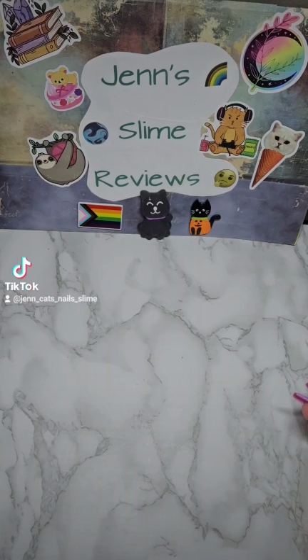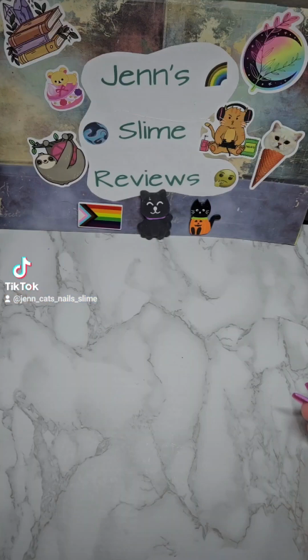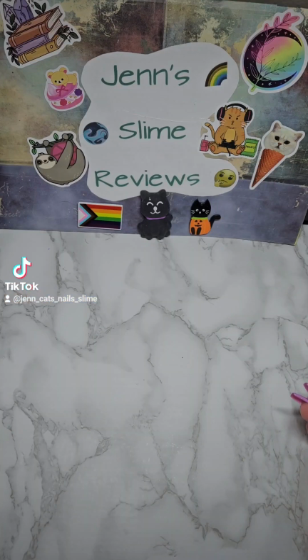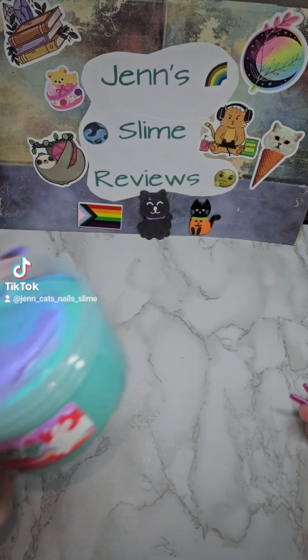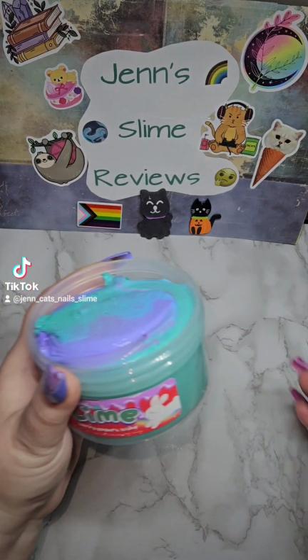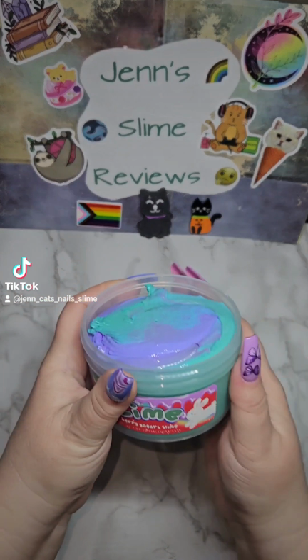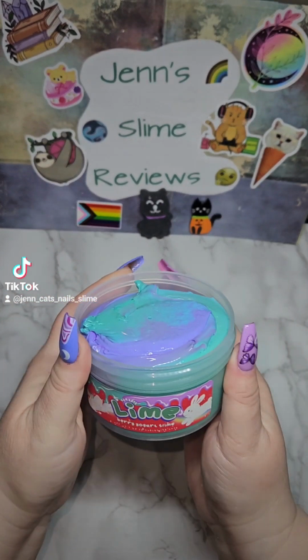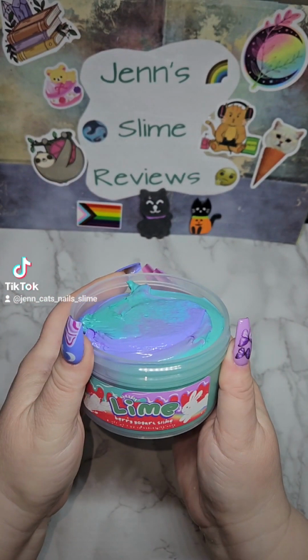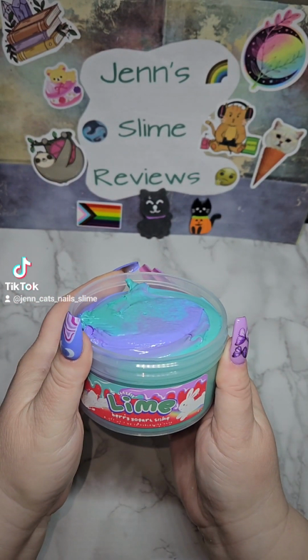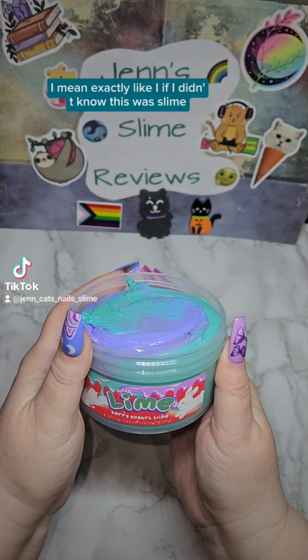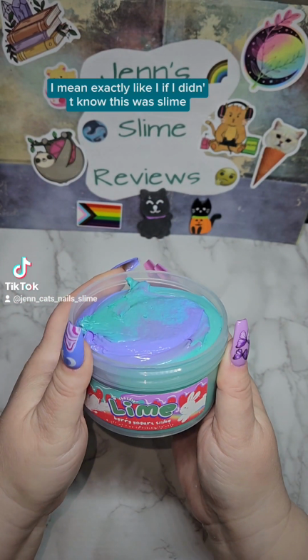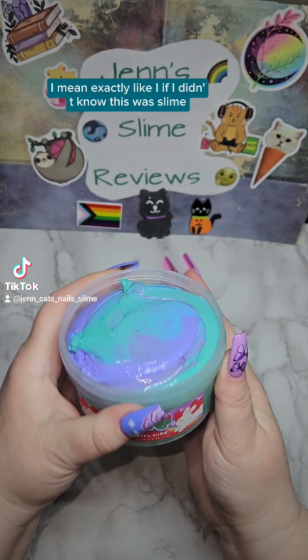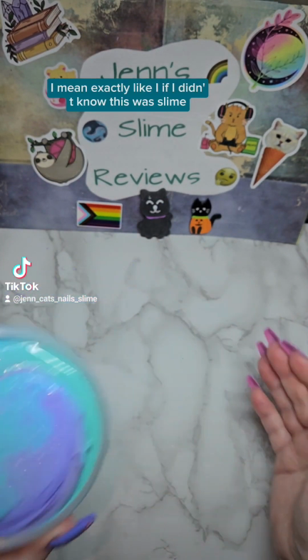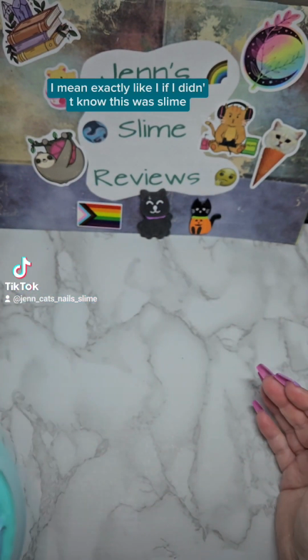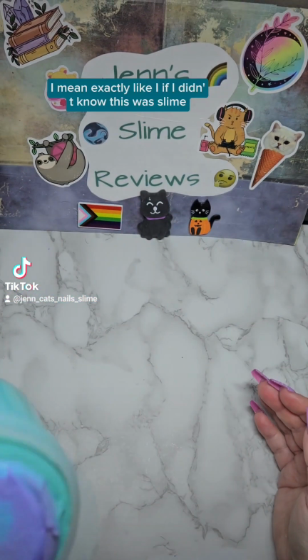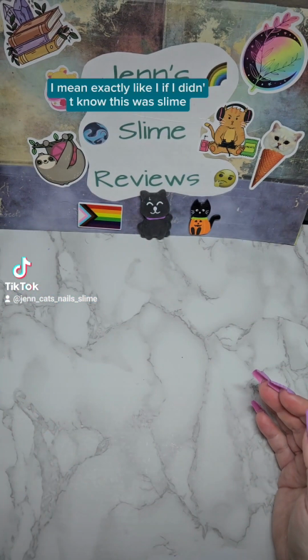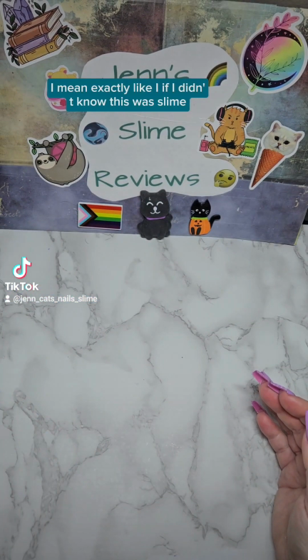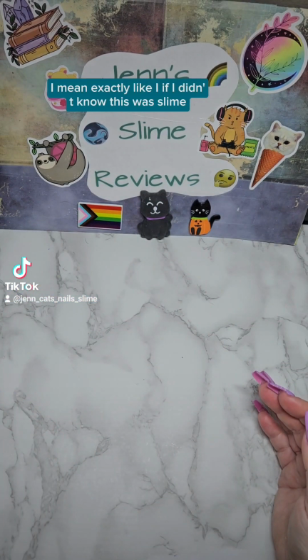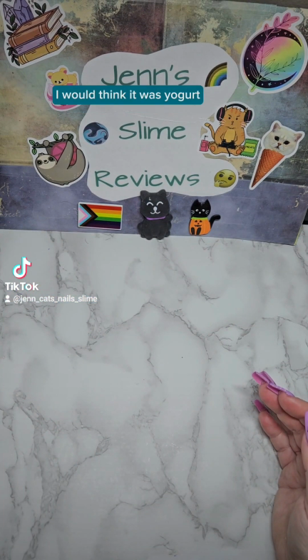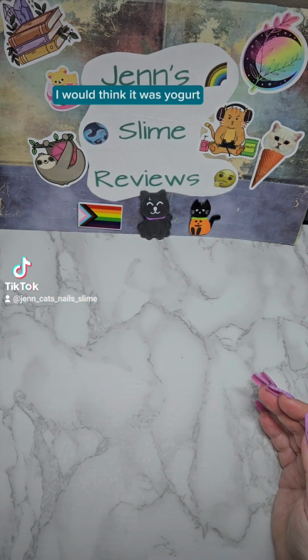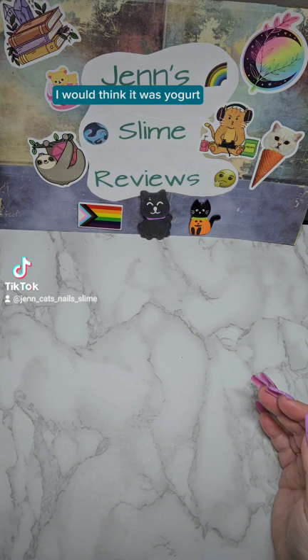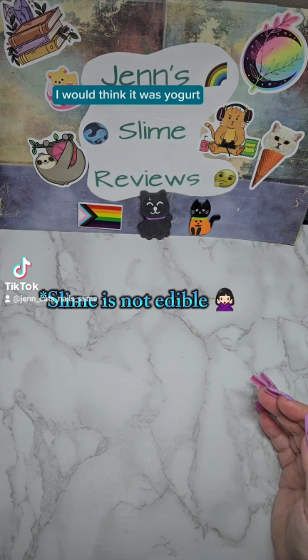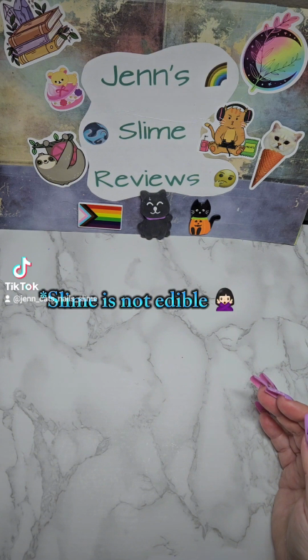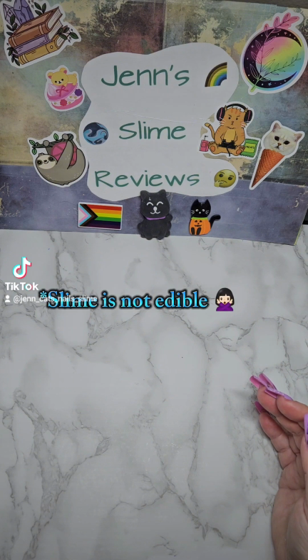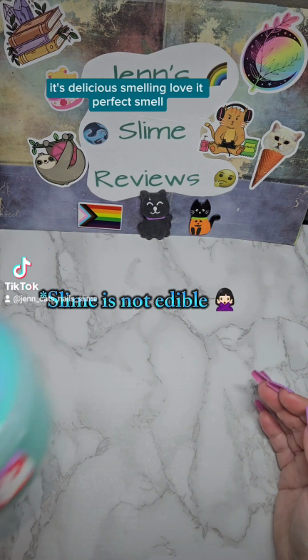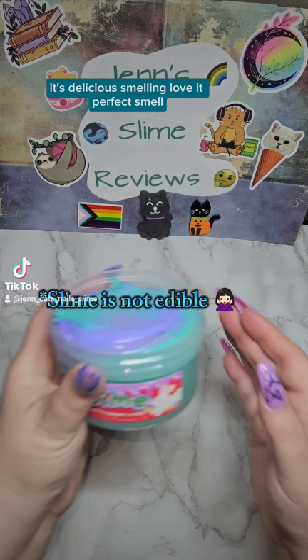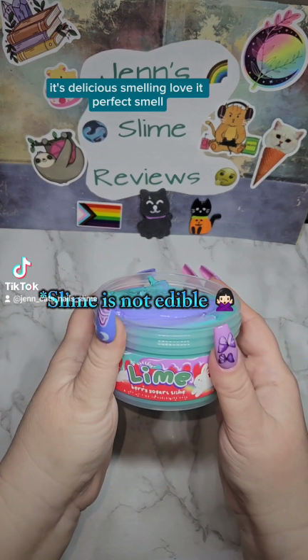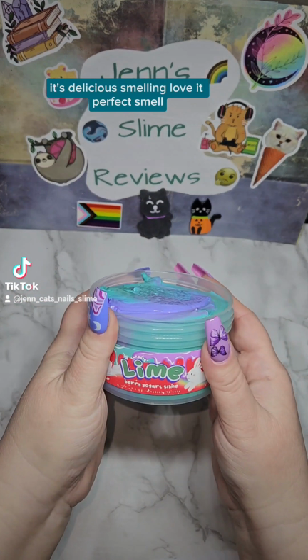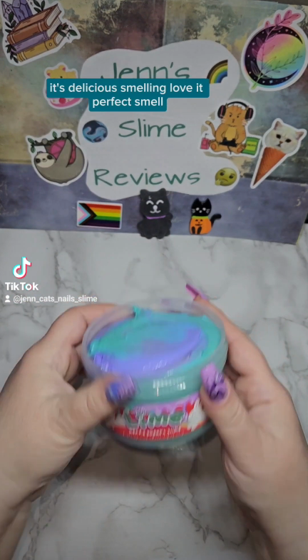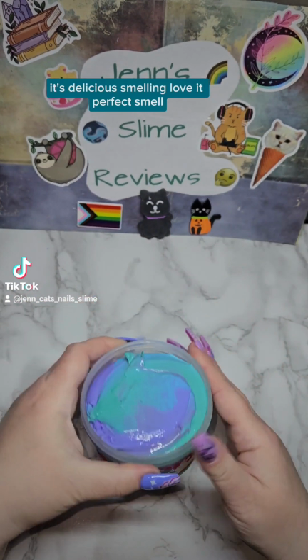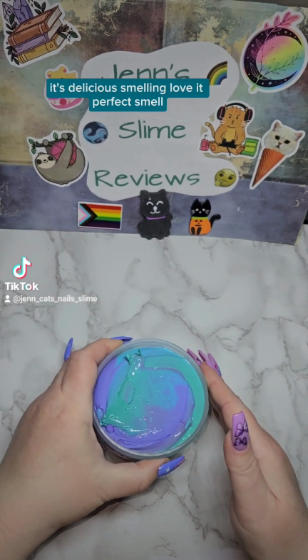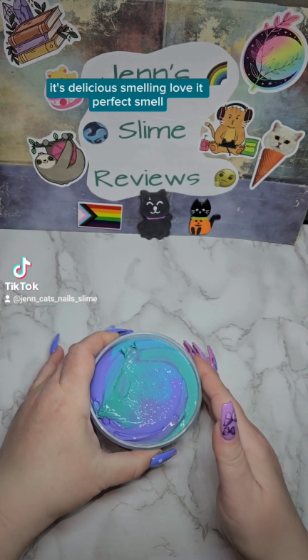It smells exactly like a berry yogurt — I mean exactly. If I didn't know this was slime, I would think it was yogurt. It's delicious smelling. Love it. Perfect smell.